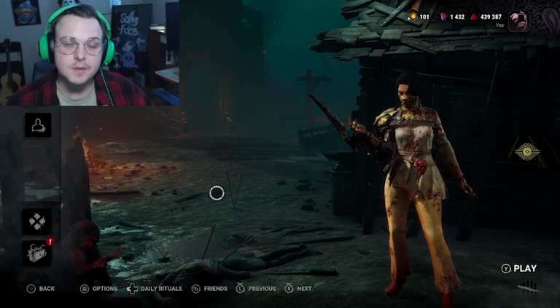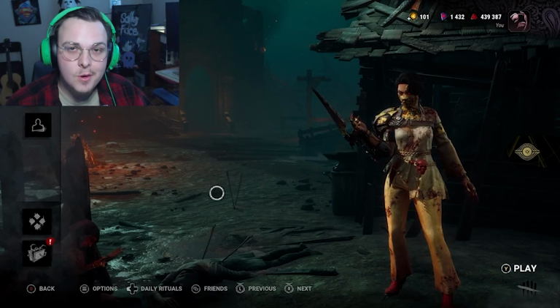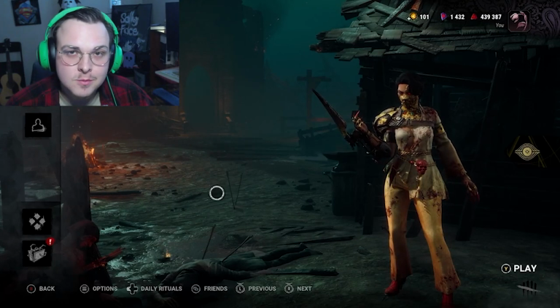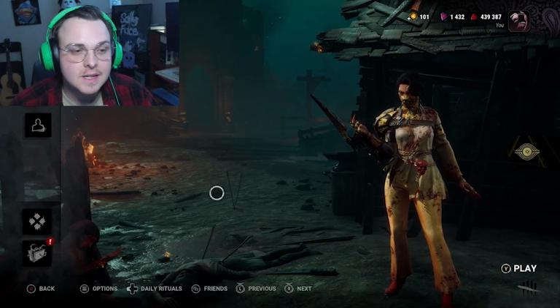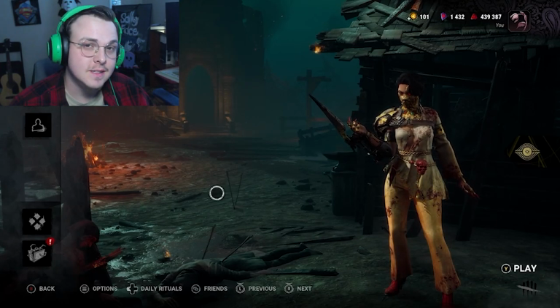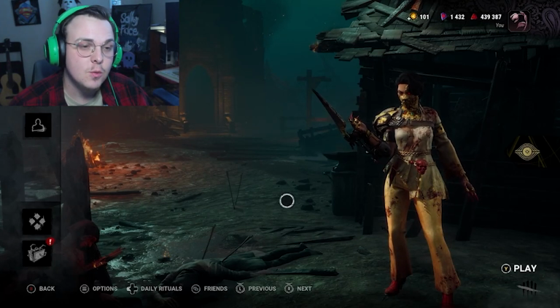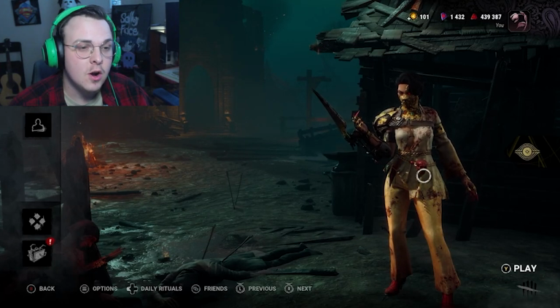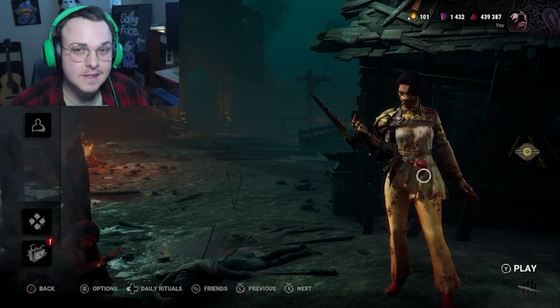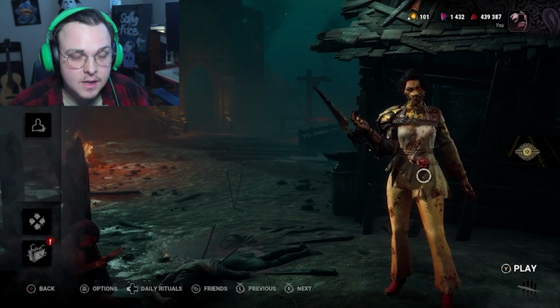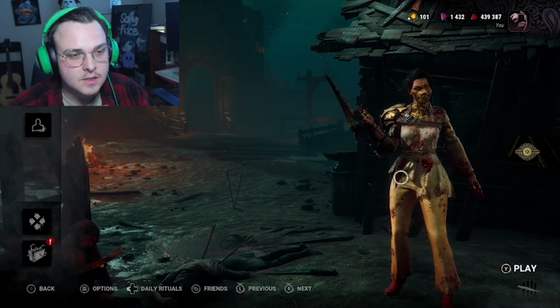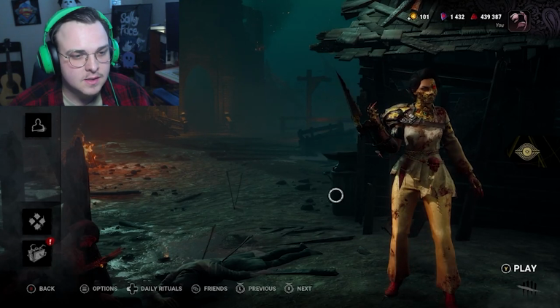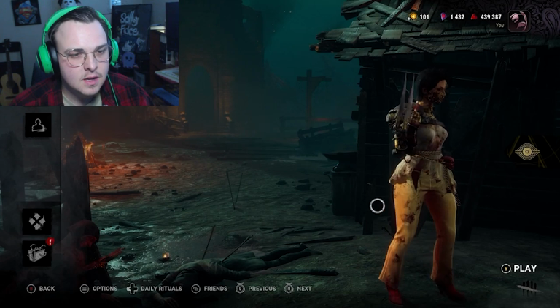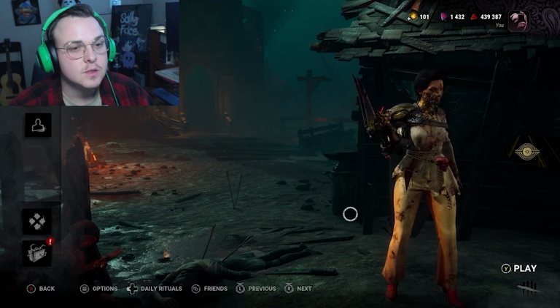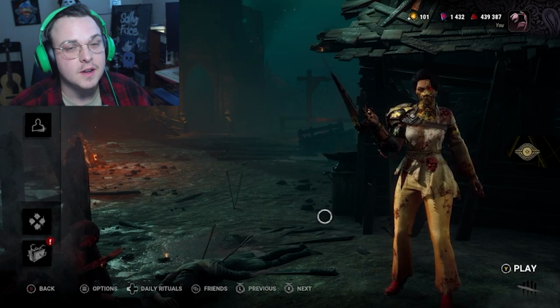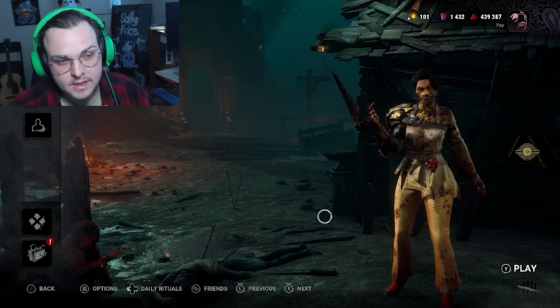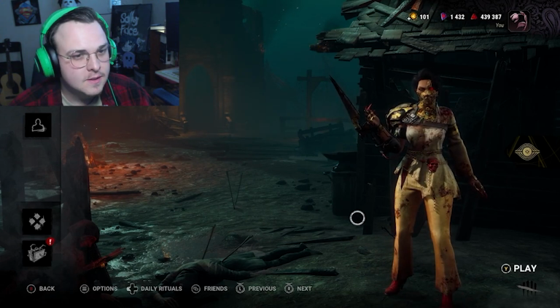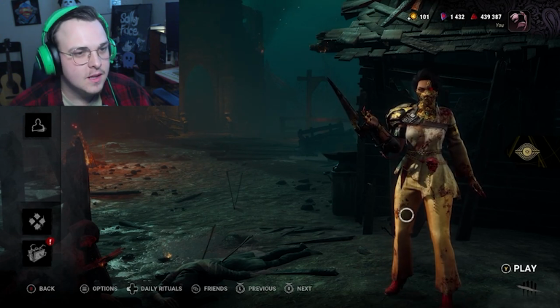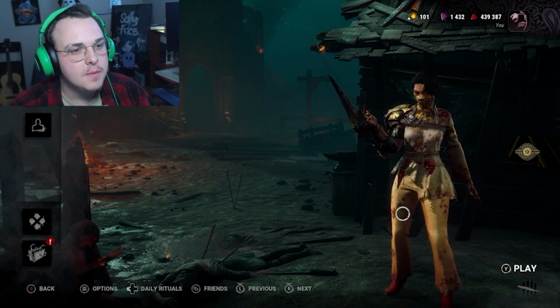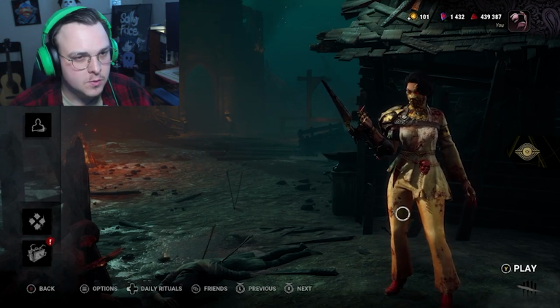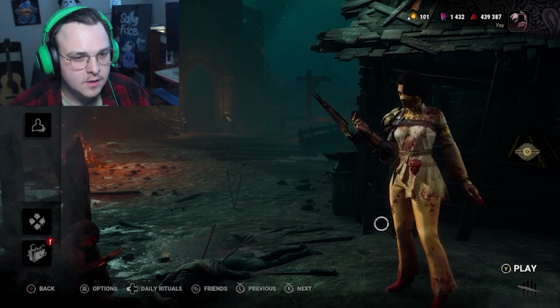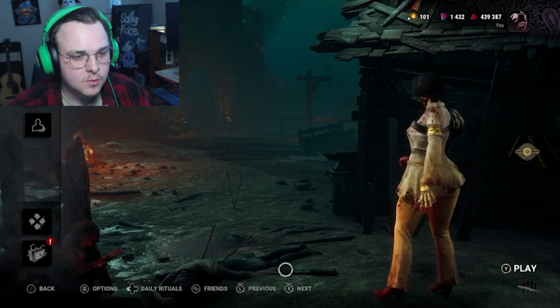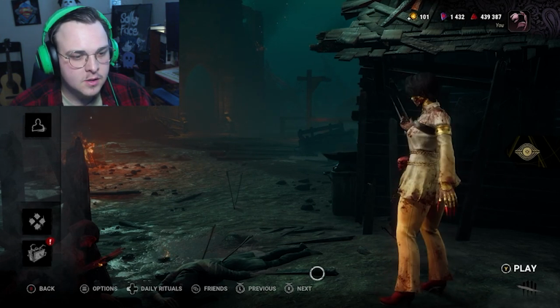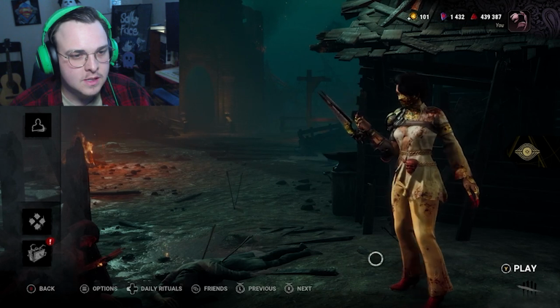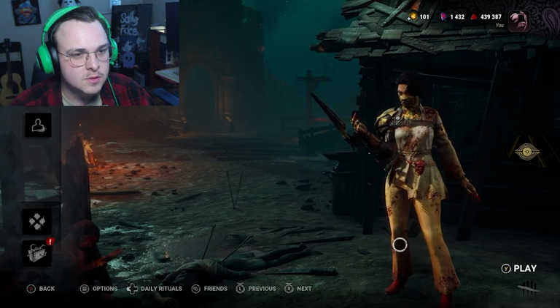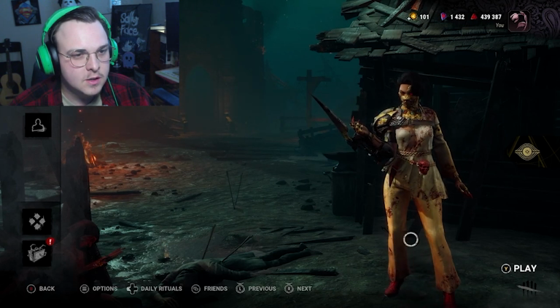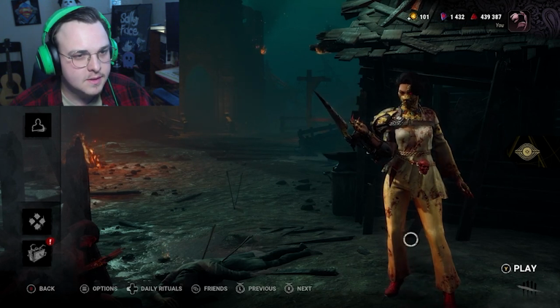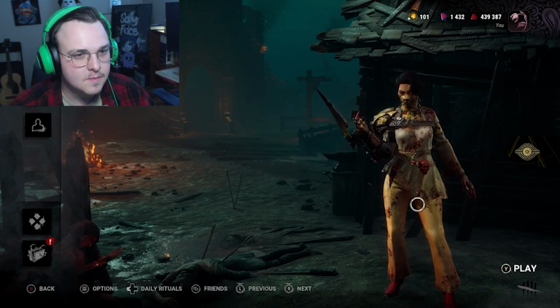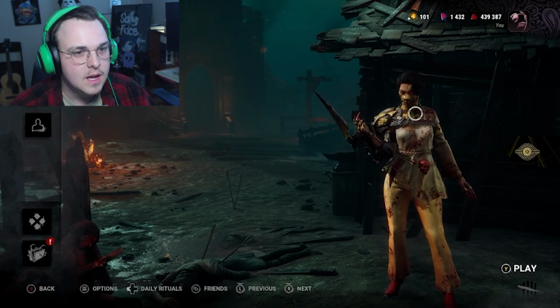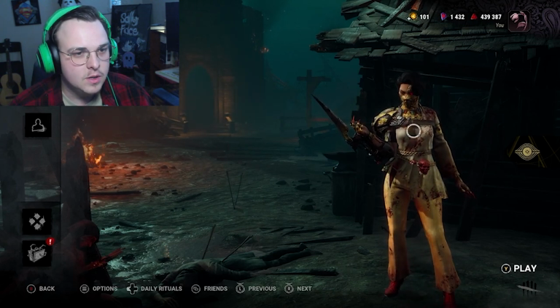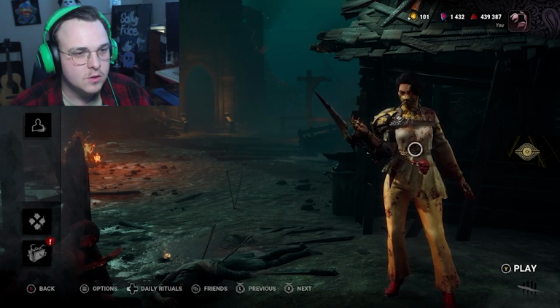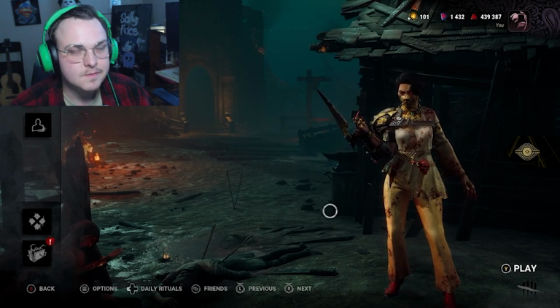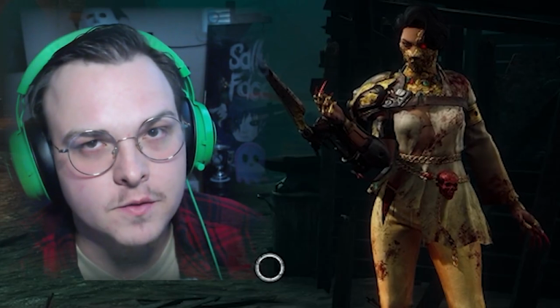What's up, guys? Welcome back to some more Dead by Daylight. Today, we are continuing our Seven Deadly Sins. We've got Greed. And I thought, what better for Greed than the woman that goes and kills people so she can take over their businesses? And look, we're covered in gold coins. How convenient.